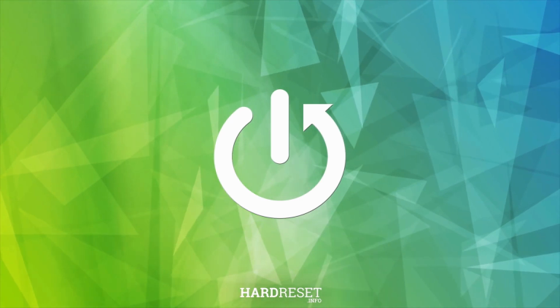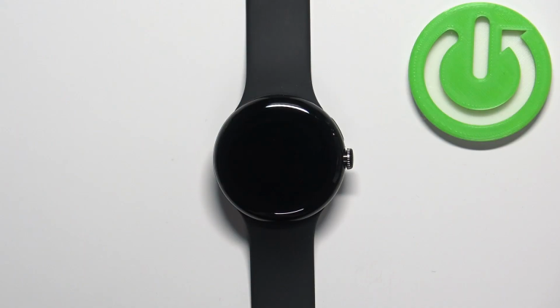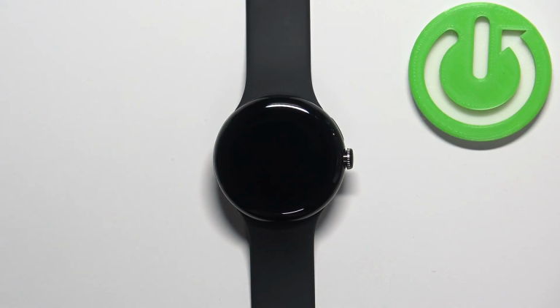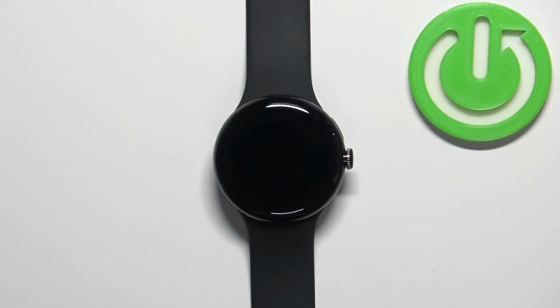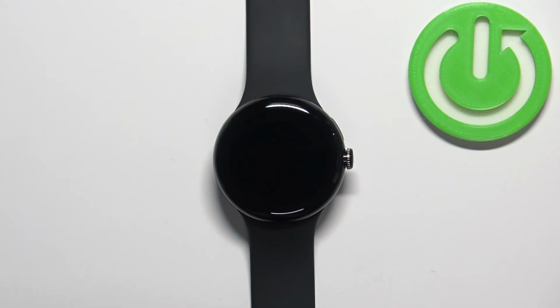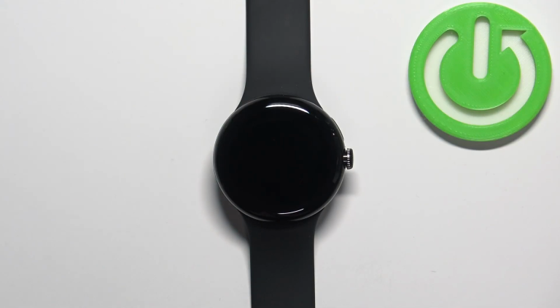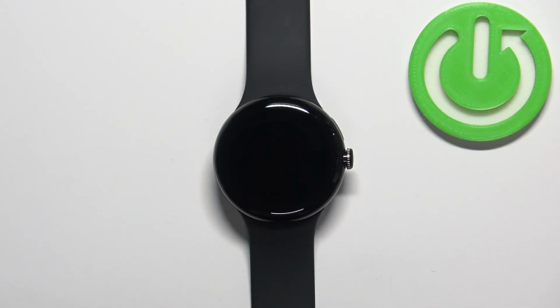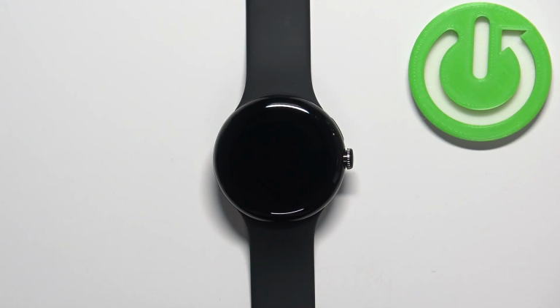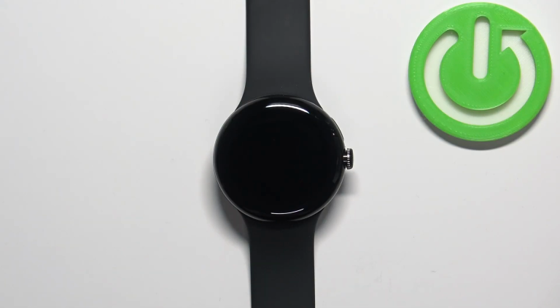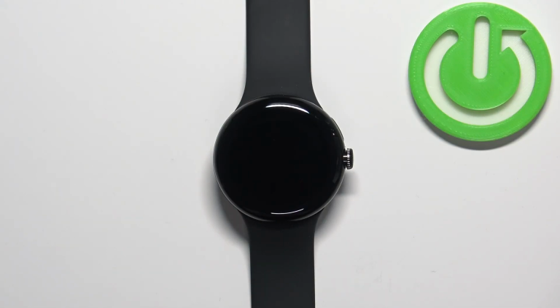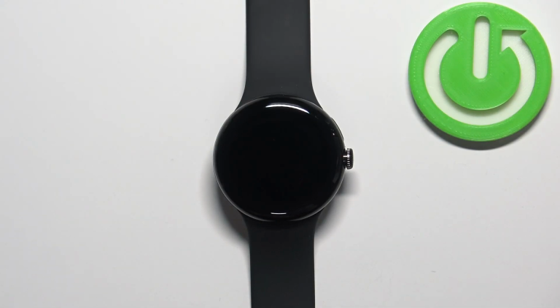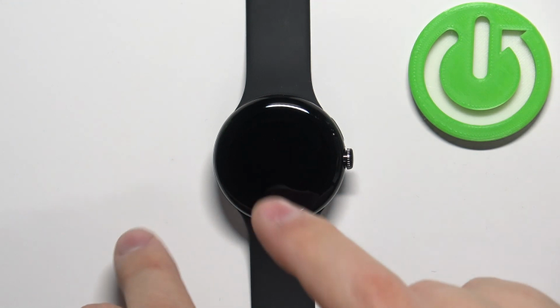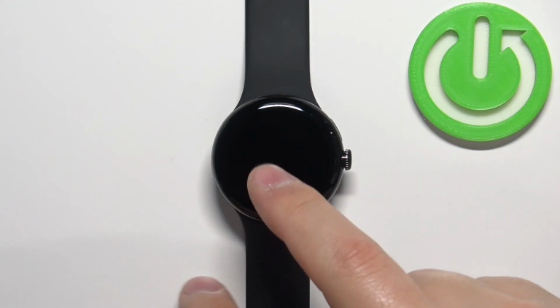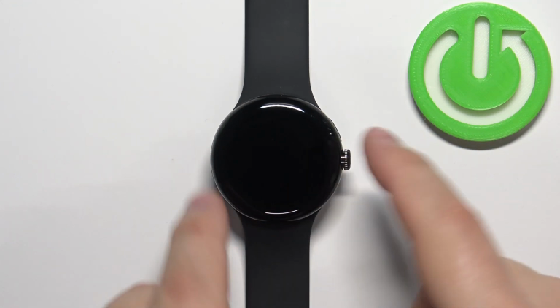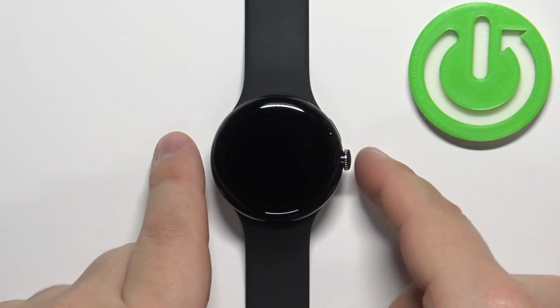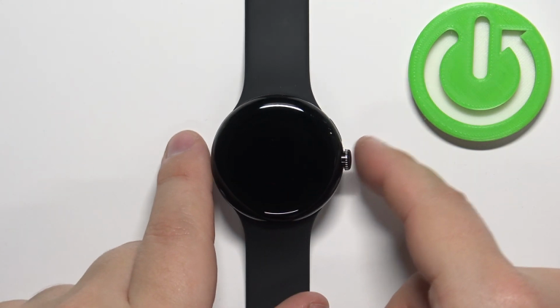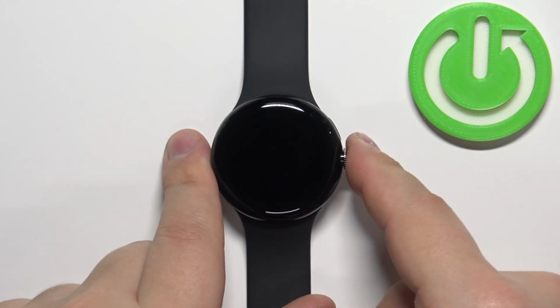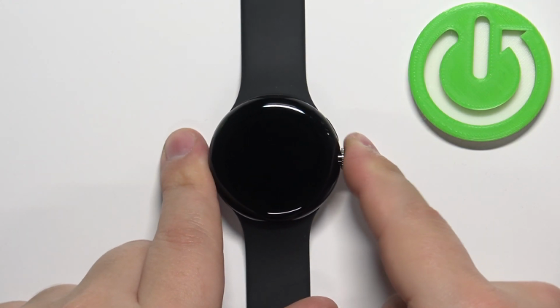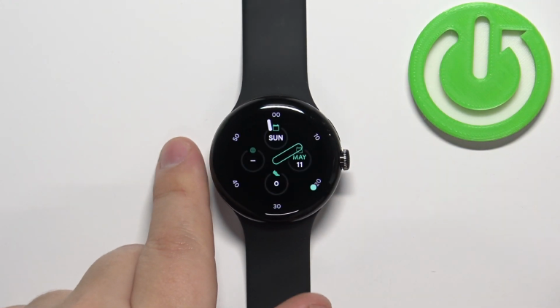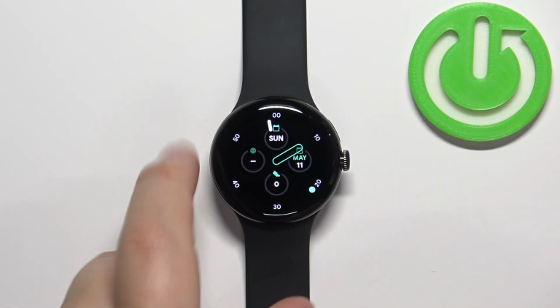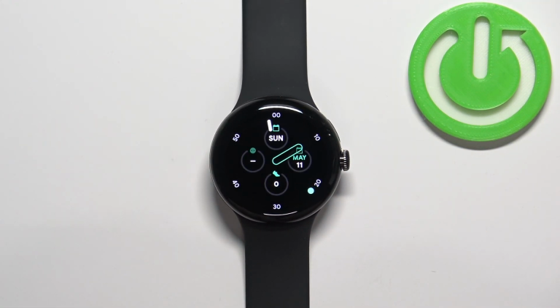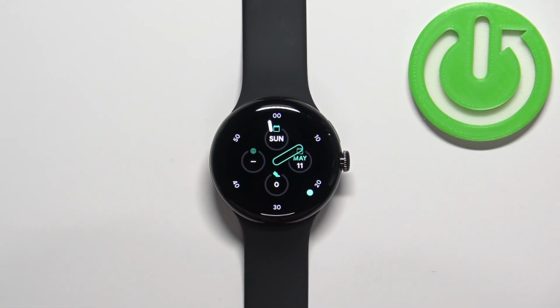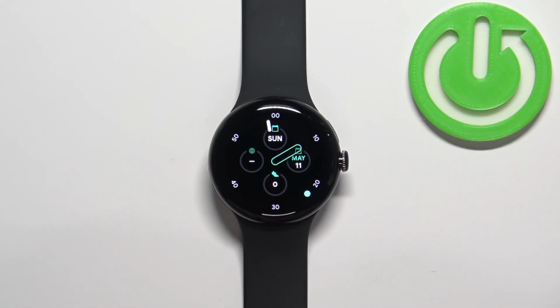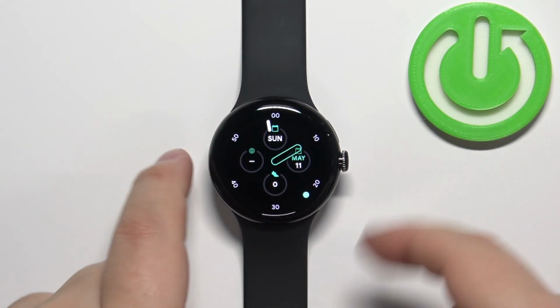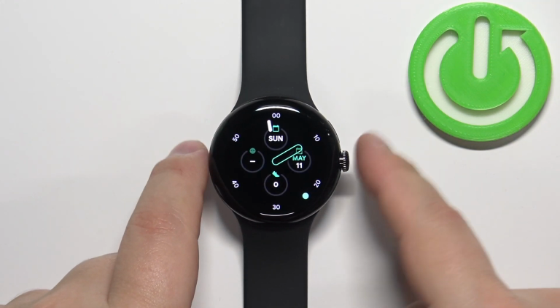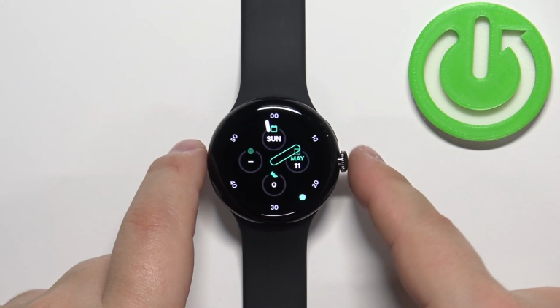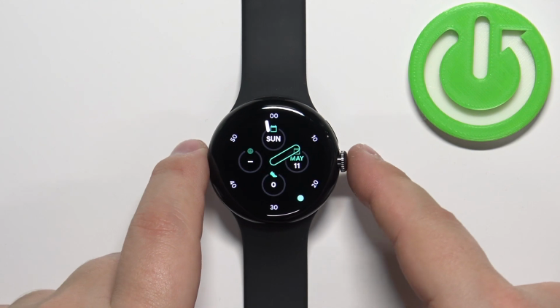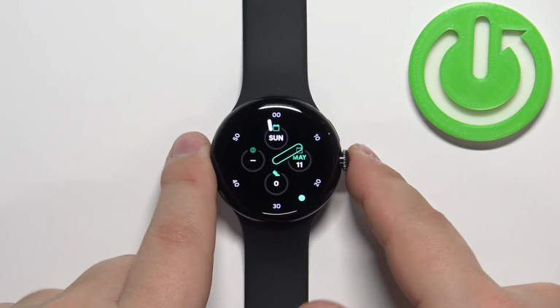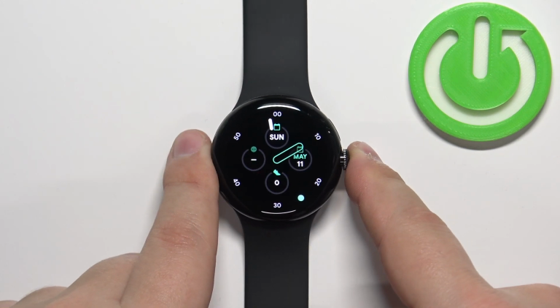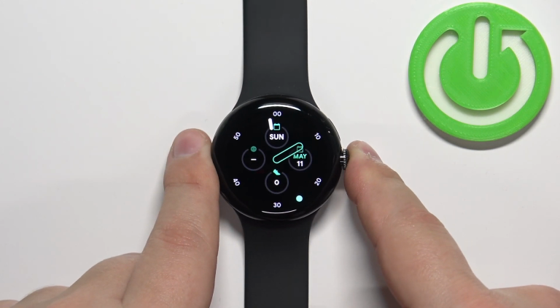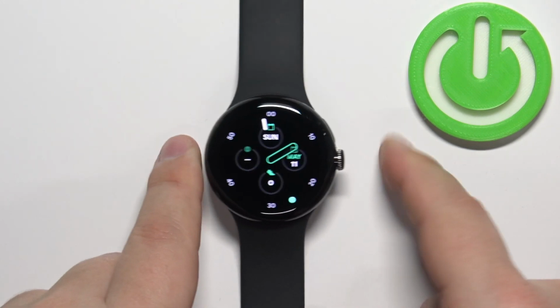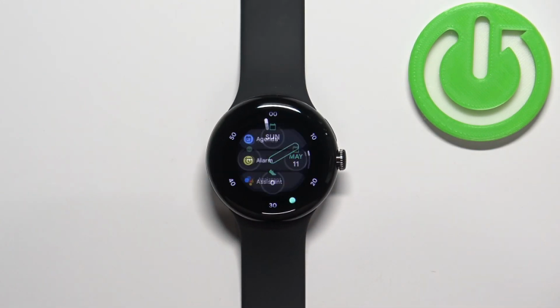First, we need to wake up the screen on our watch. You can do it by tapping on the screen or by pressing the crown button. After you wake up the screen, press the crown button again to open the menu.